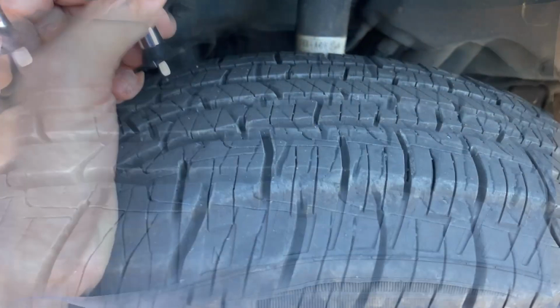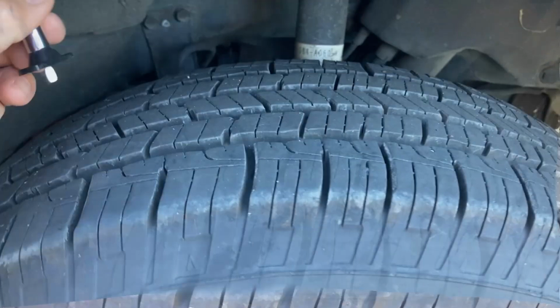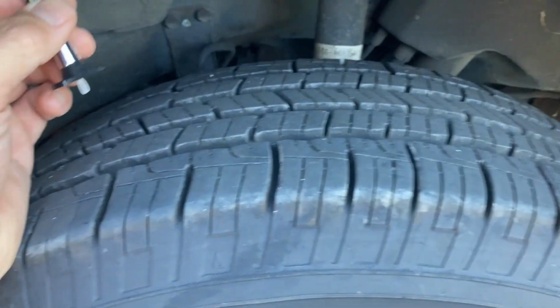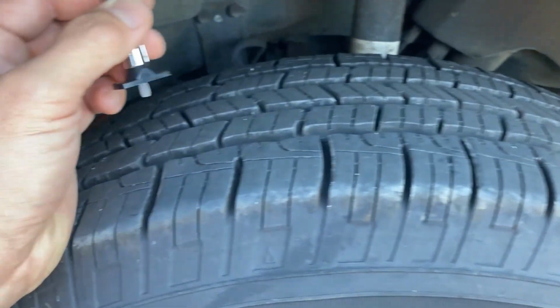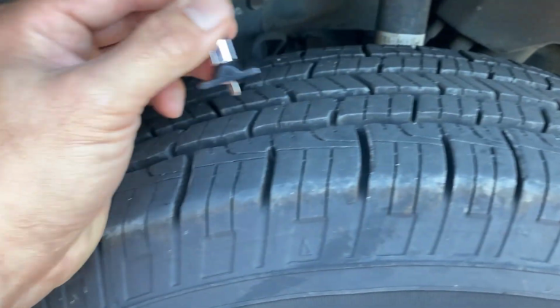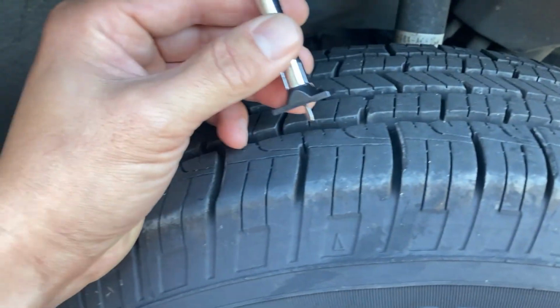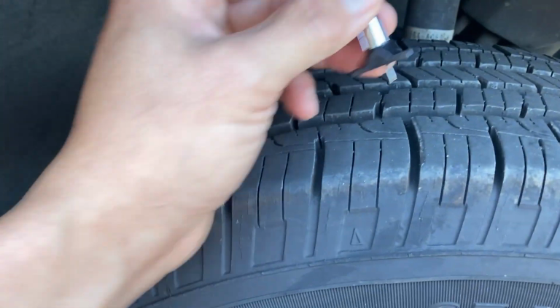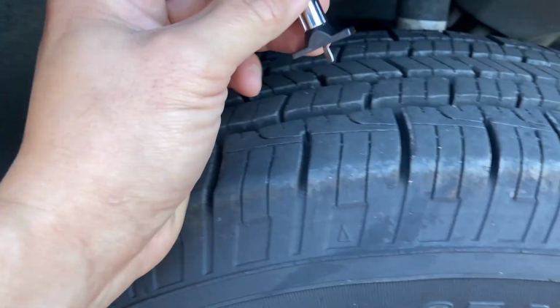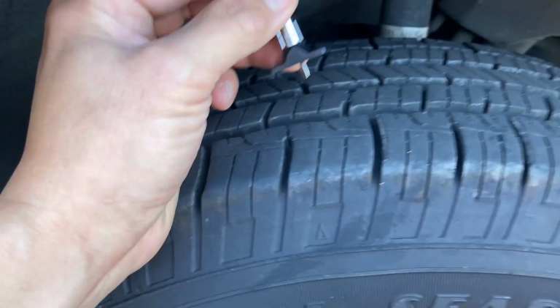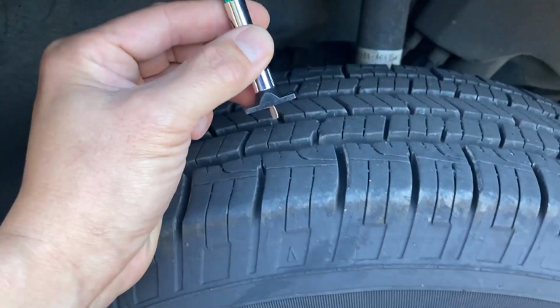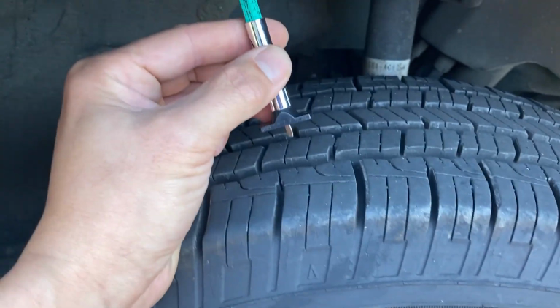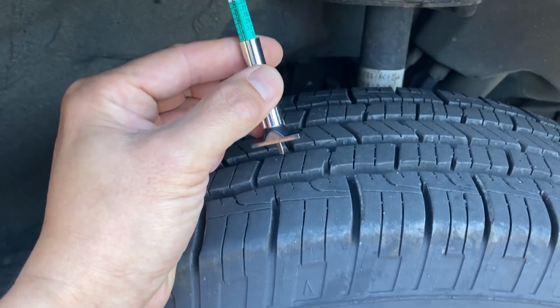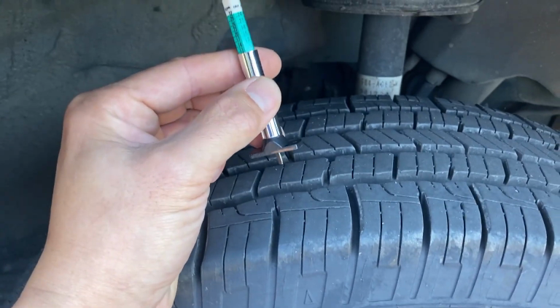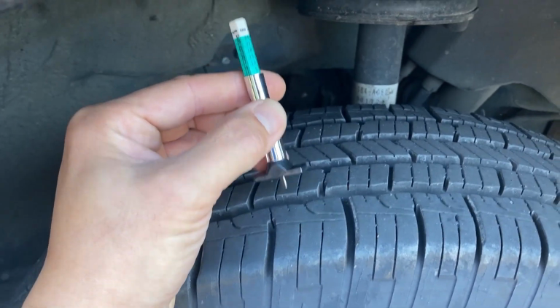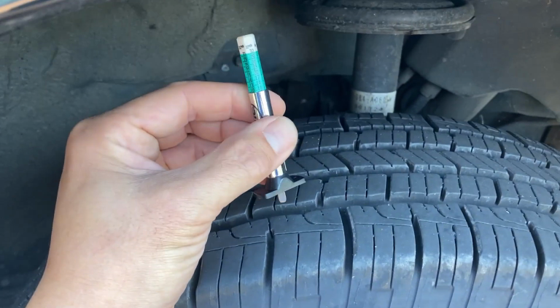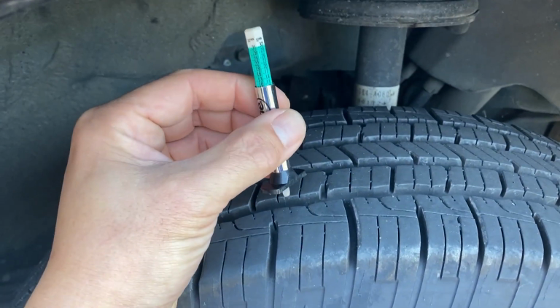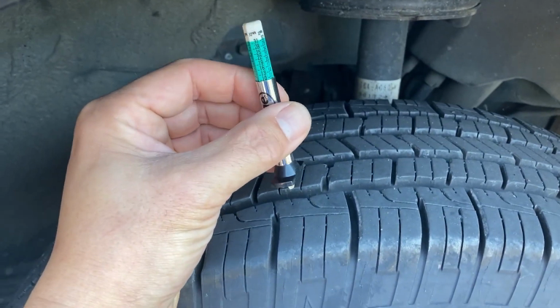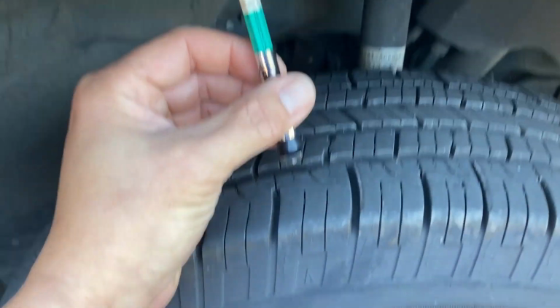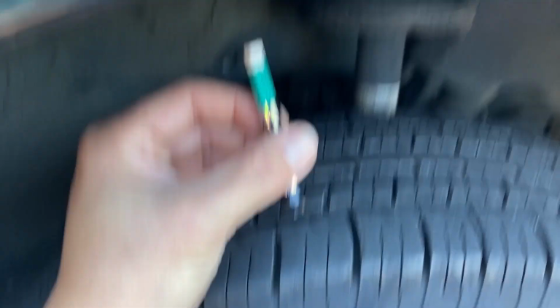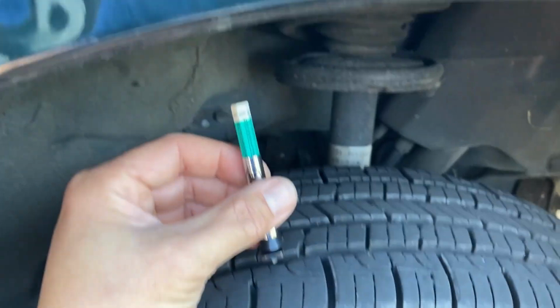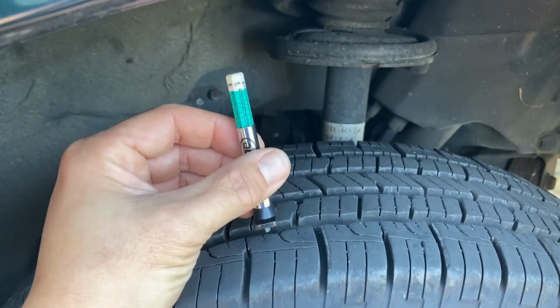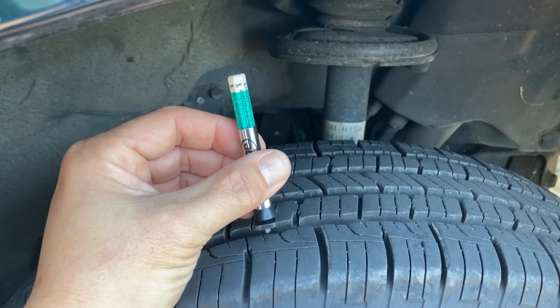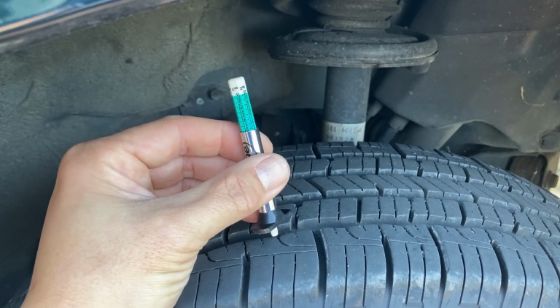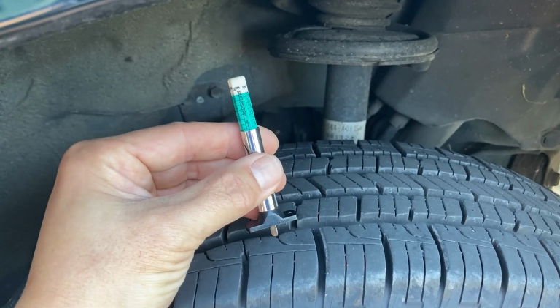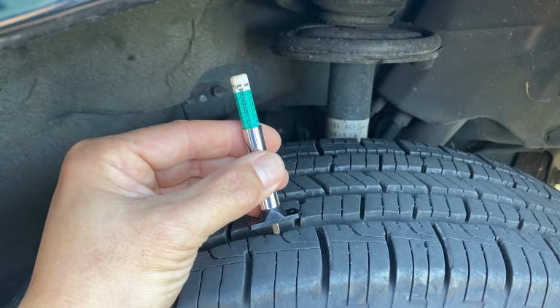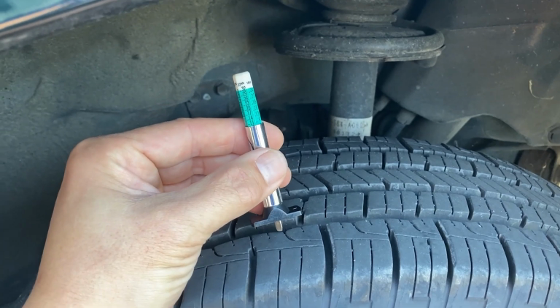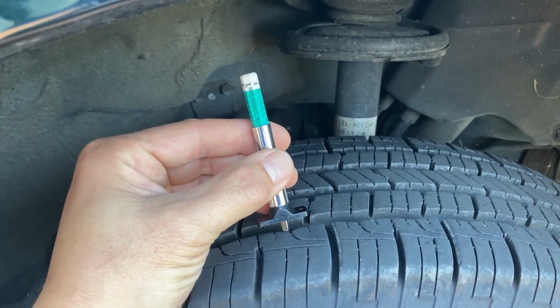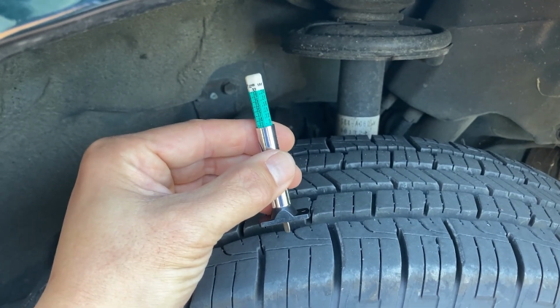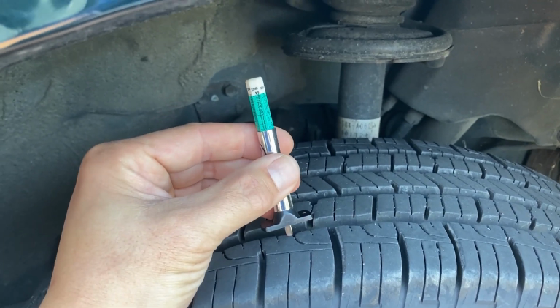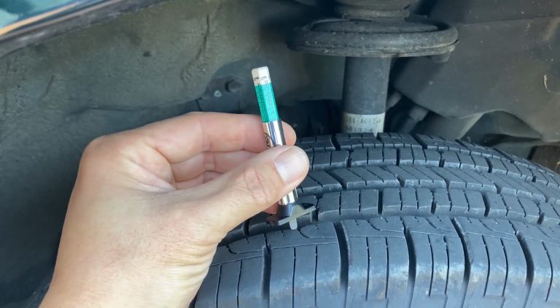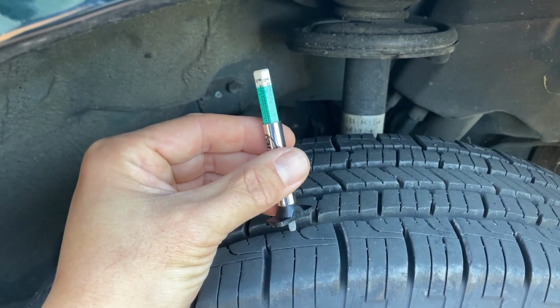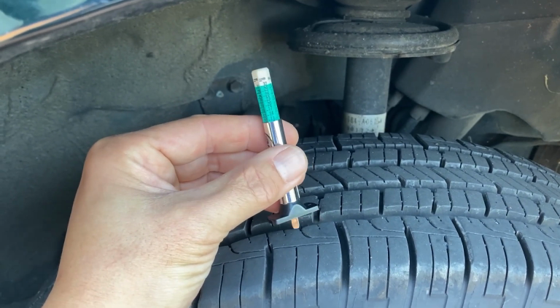That'll help give you a guide for whether the tire guys, when you go in for inspection, are telling you the truth or not.